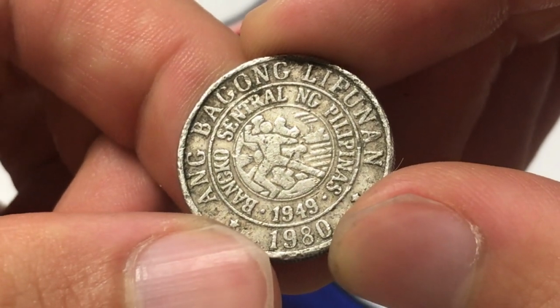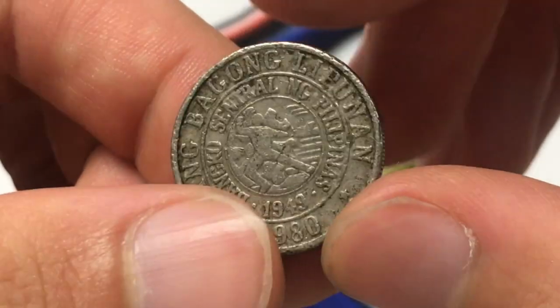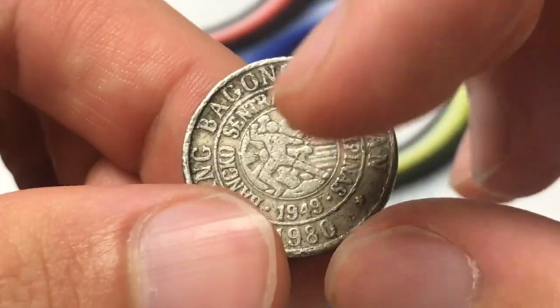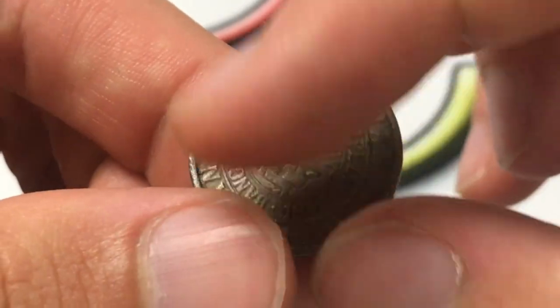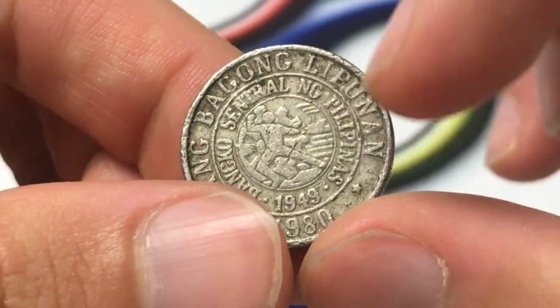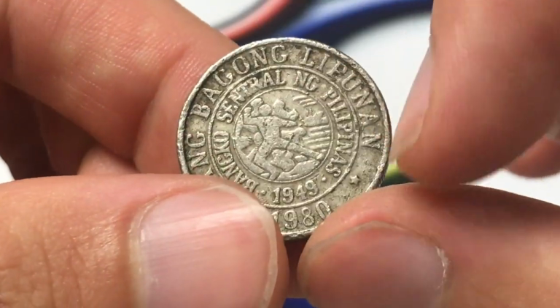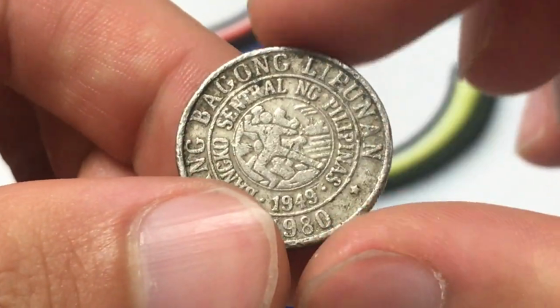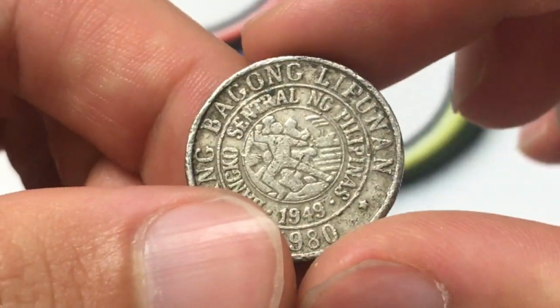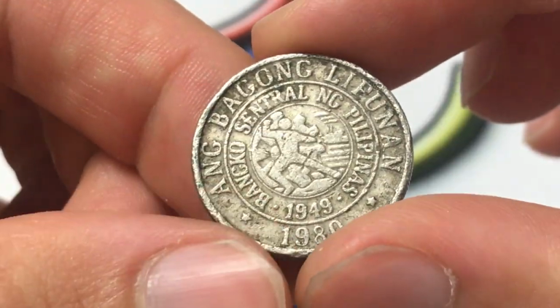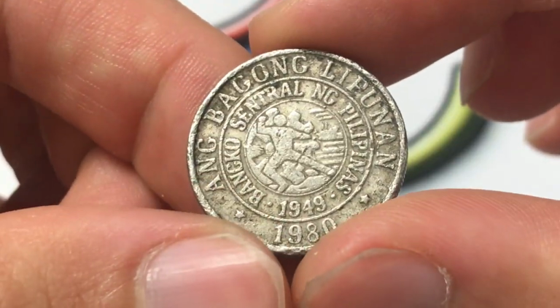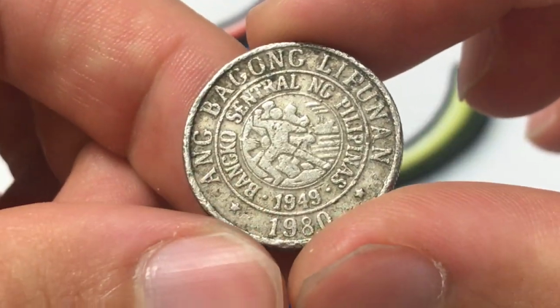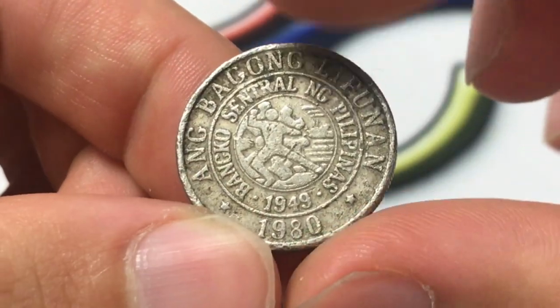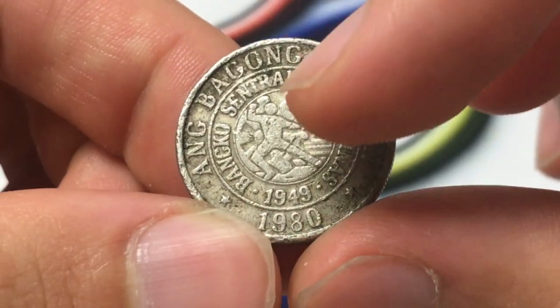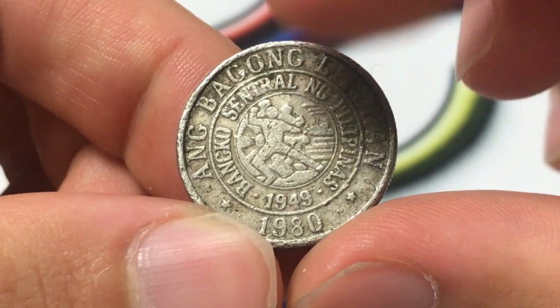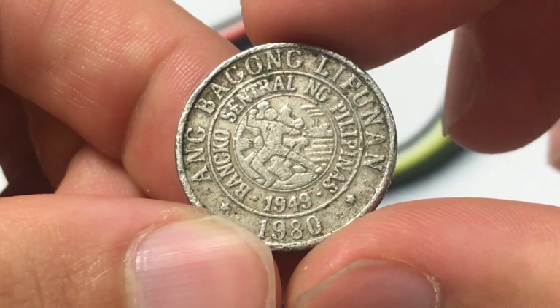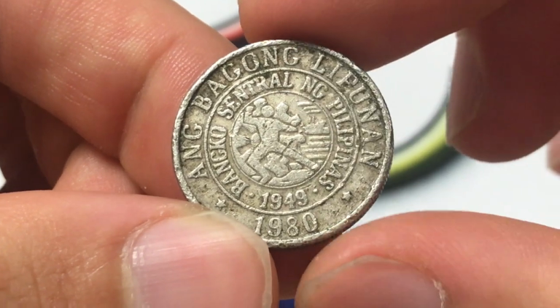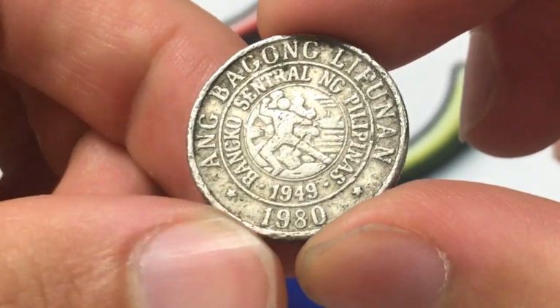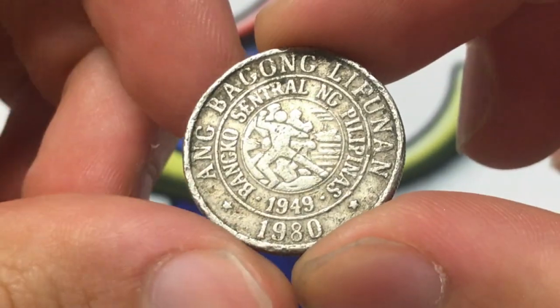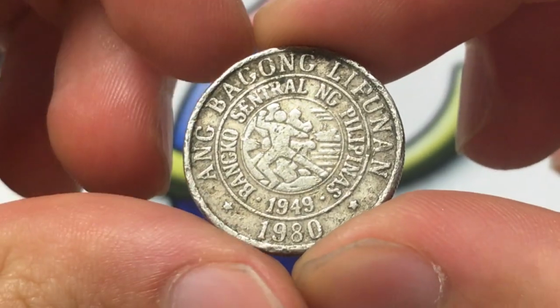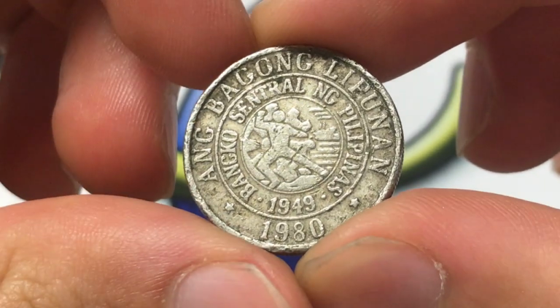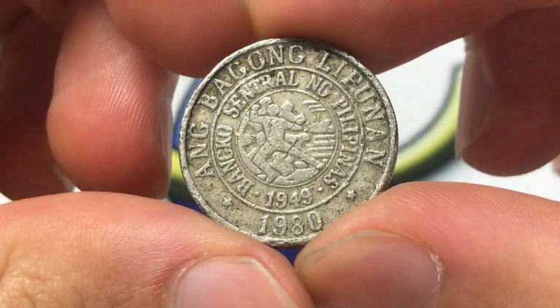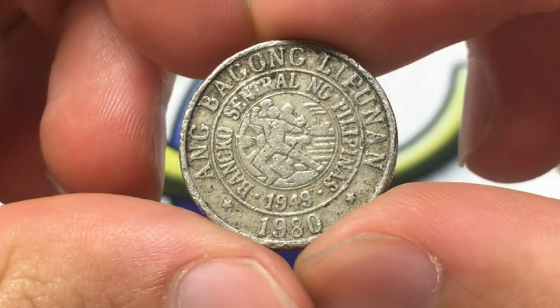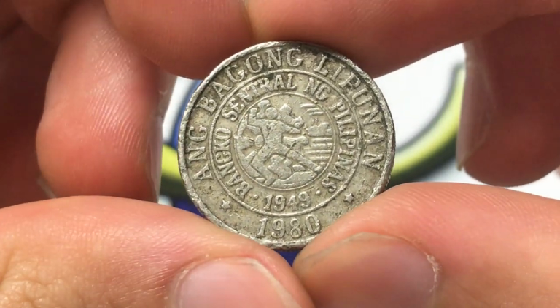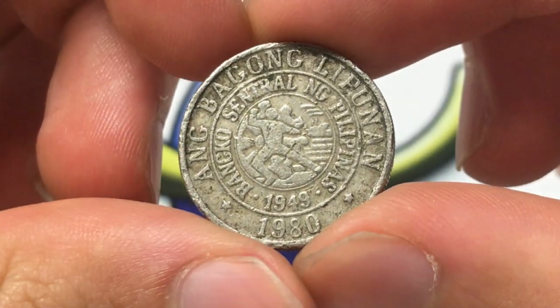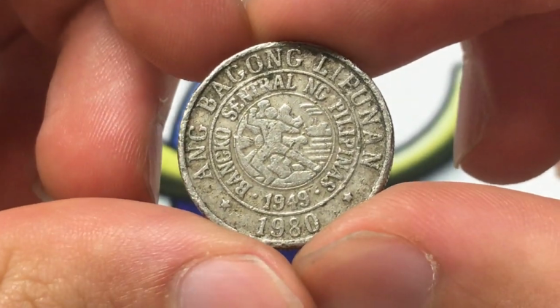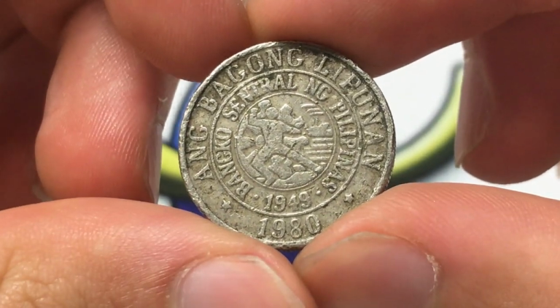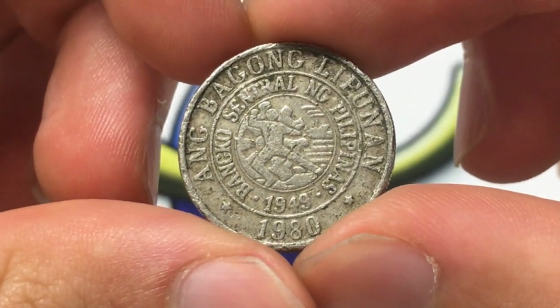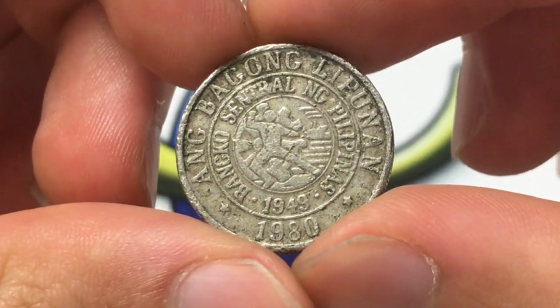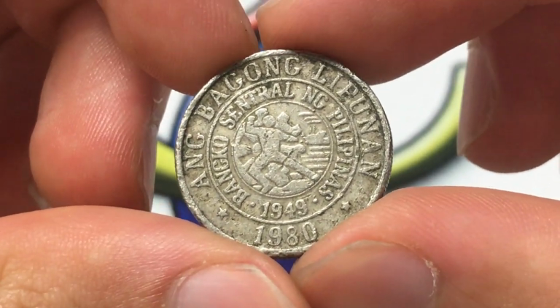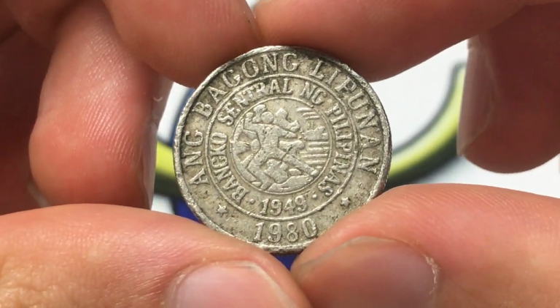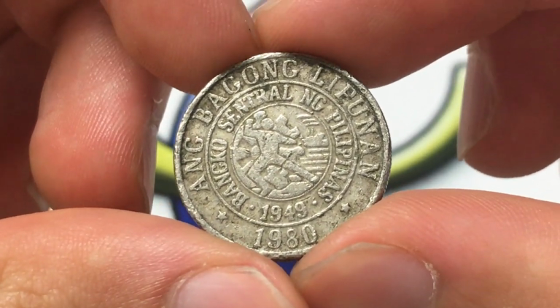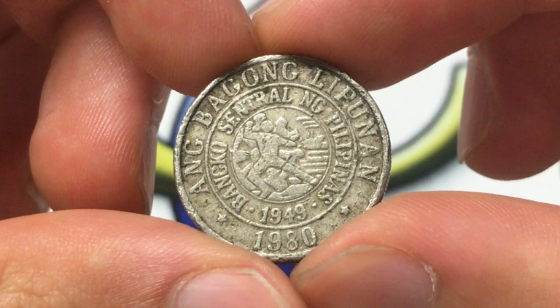It says the Central Bank of the Philippines, and then it has the logo of the Central Bank of the Philippines in the middle.